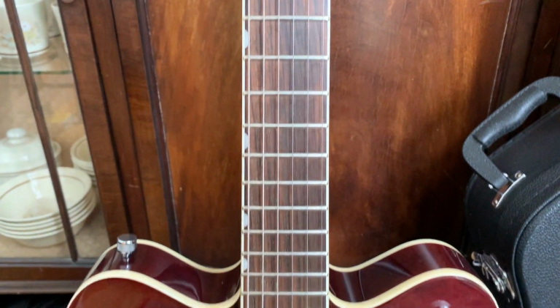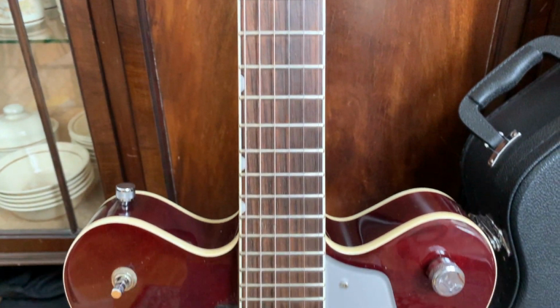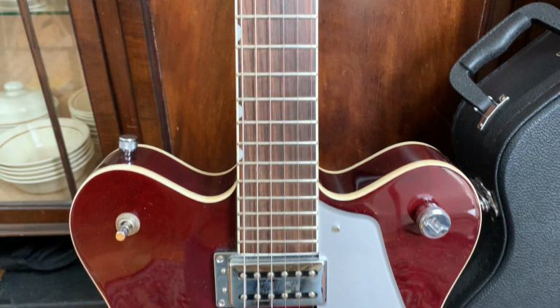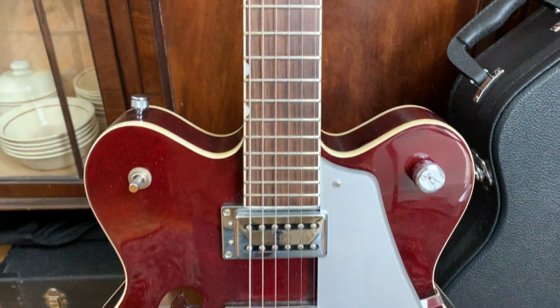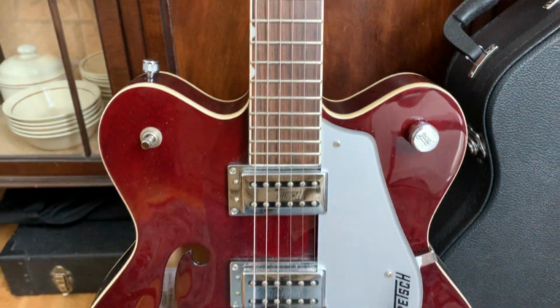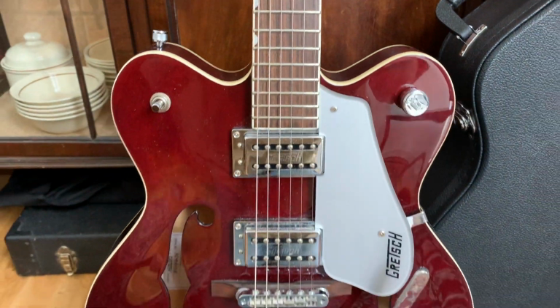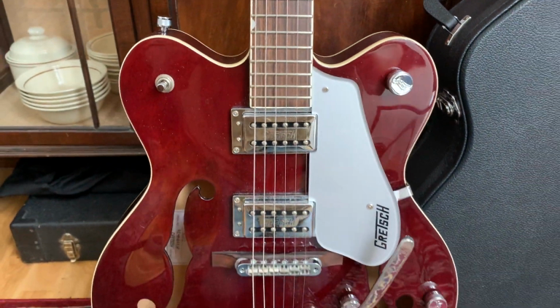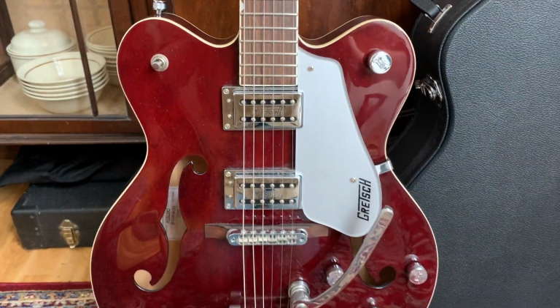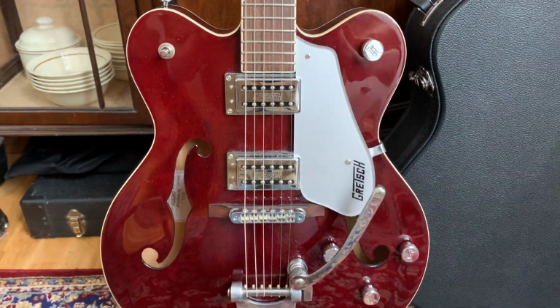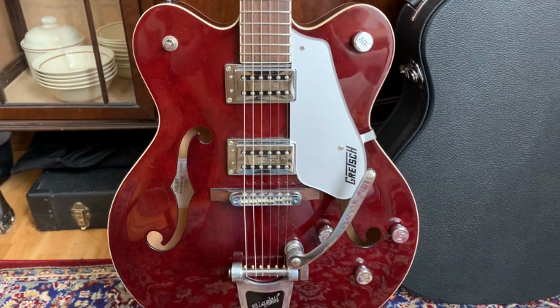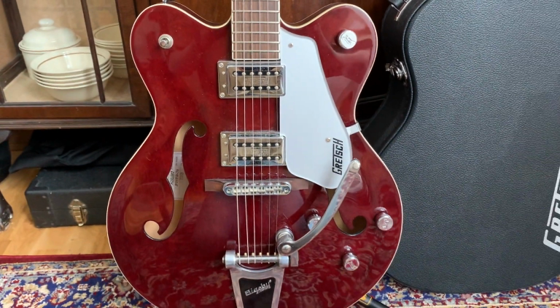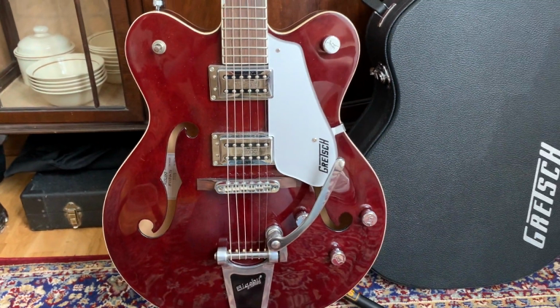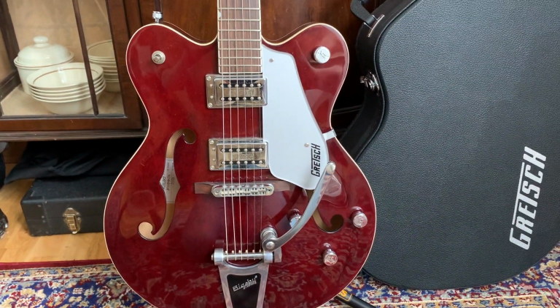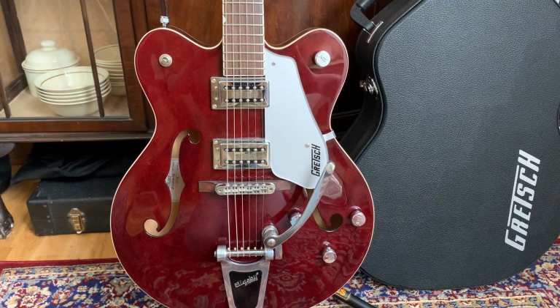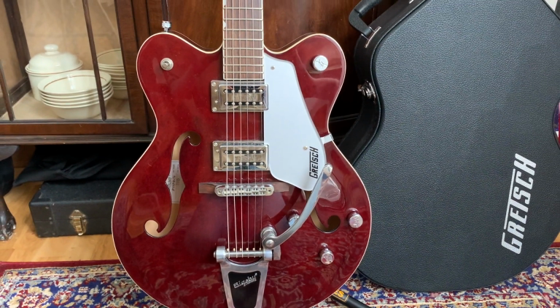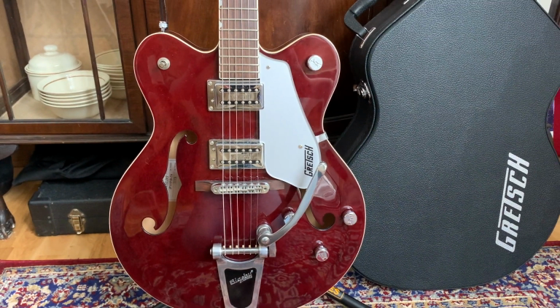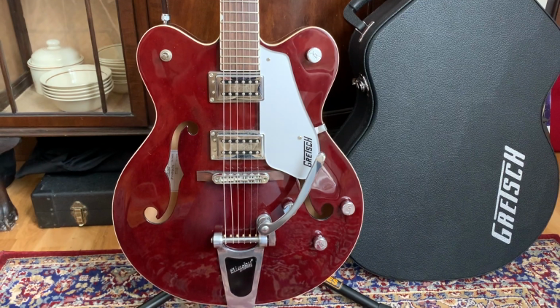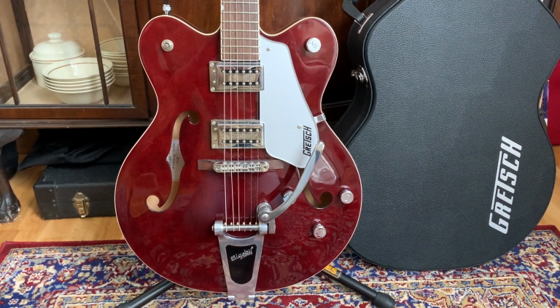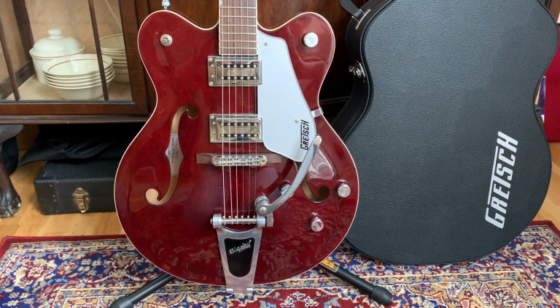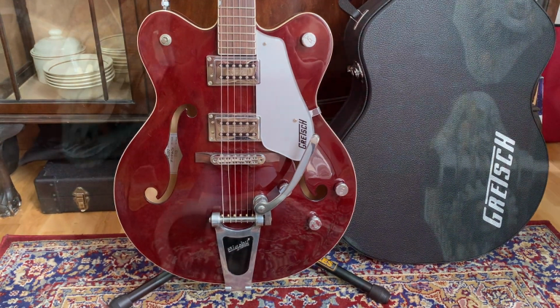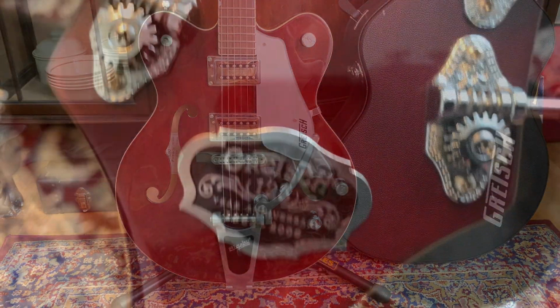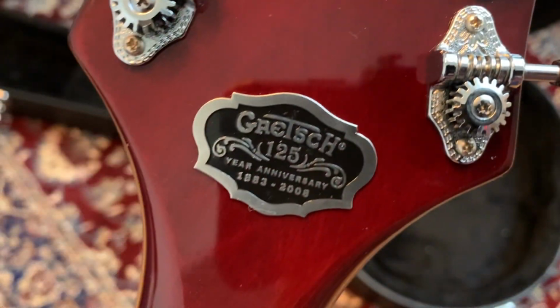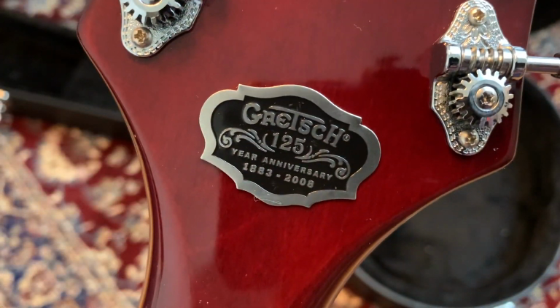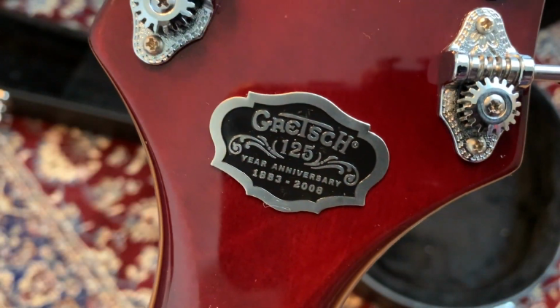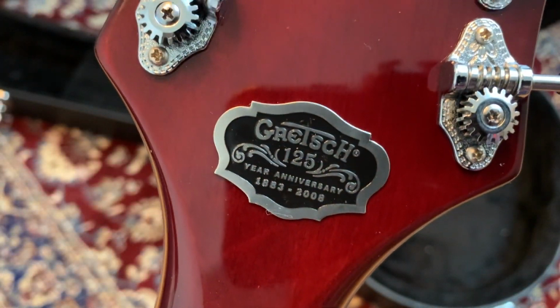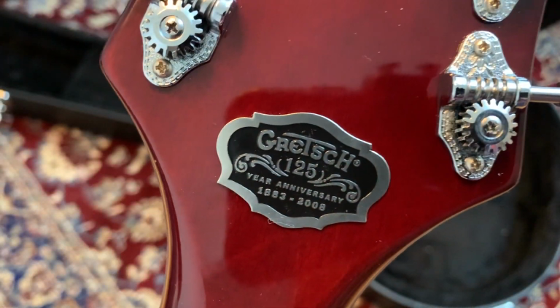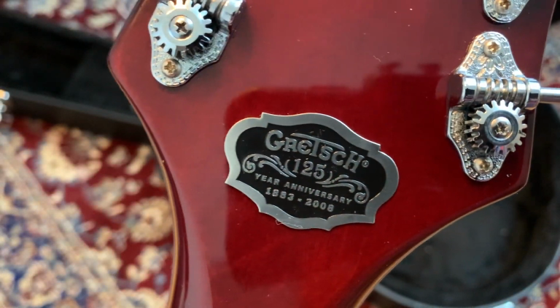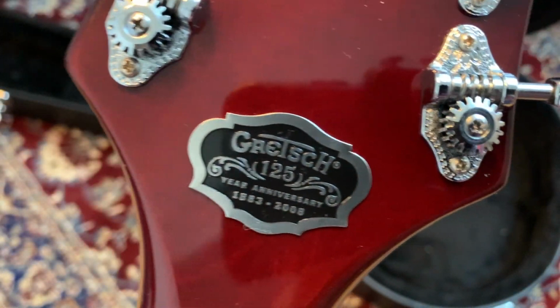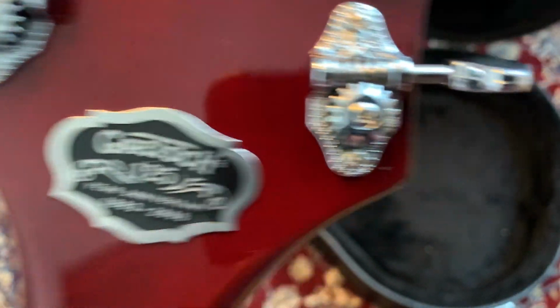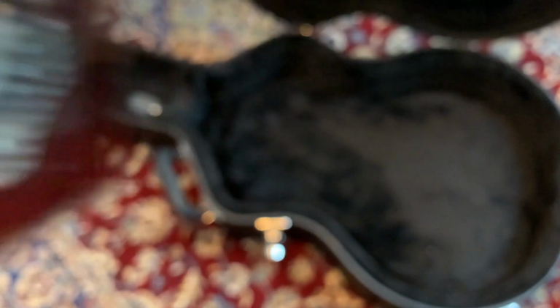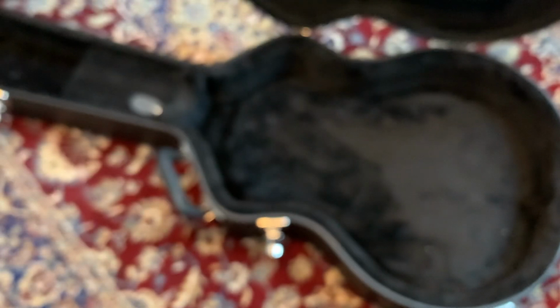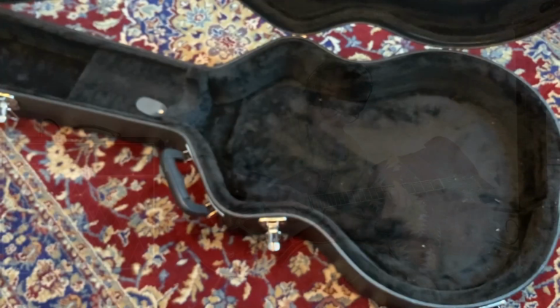It has a 24.5 inch scale length rosewood fretboard and numerous finishing touches such as a bound body and neck, open back tuners and chrome hardware, making it rather easy on the eye. It definitely looks the part, but how does it sound? Let's find out.